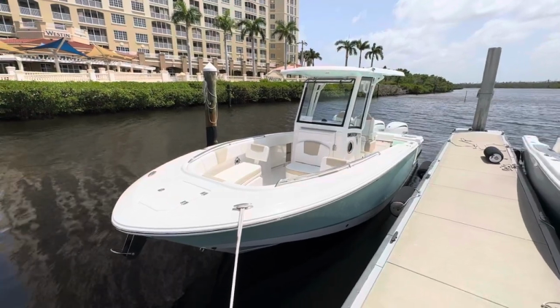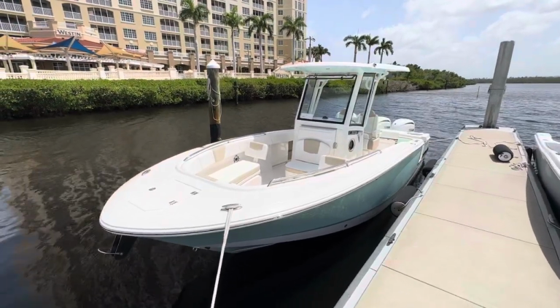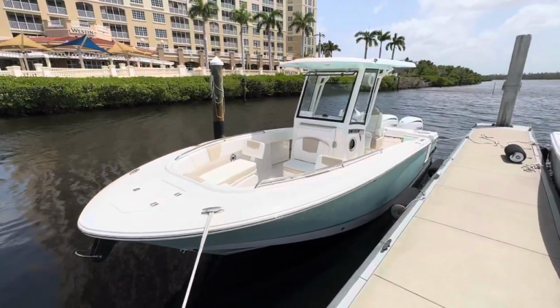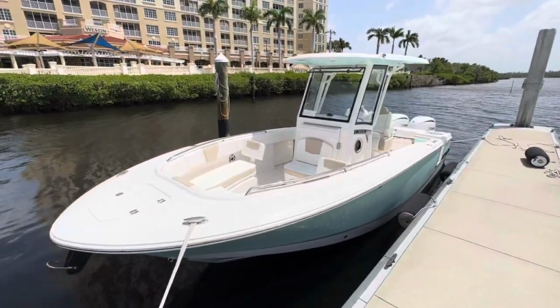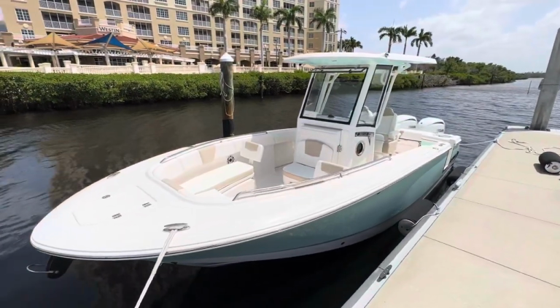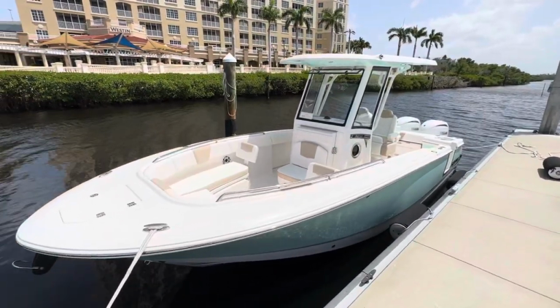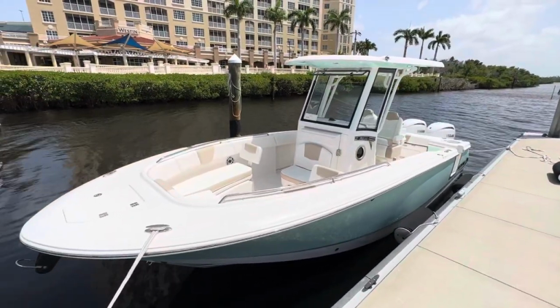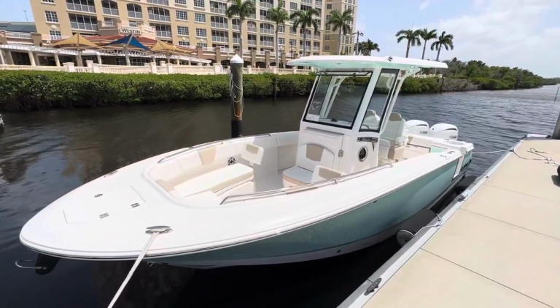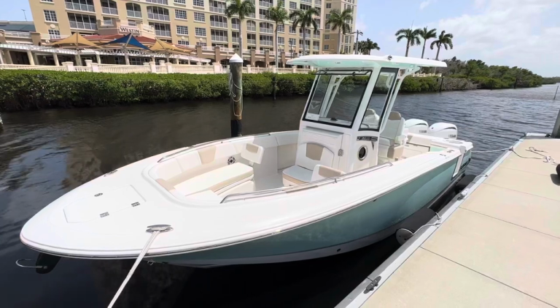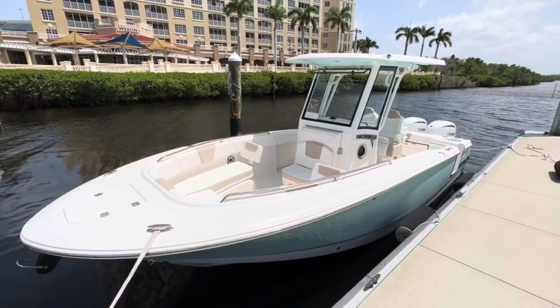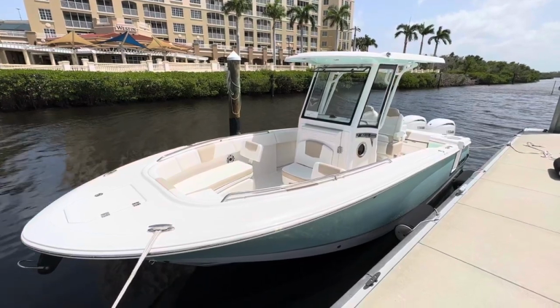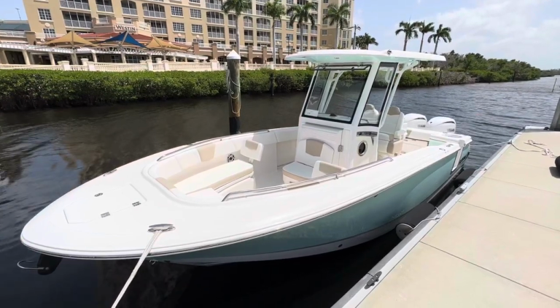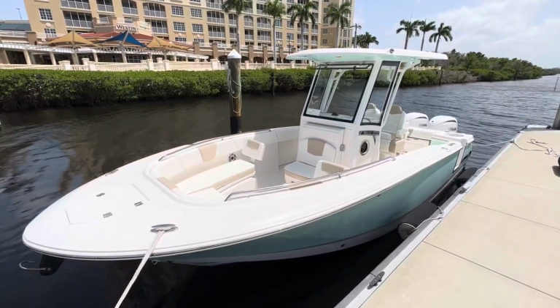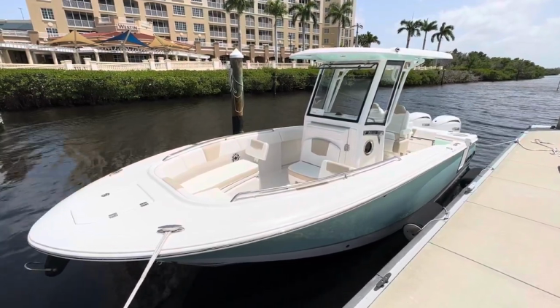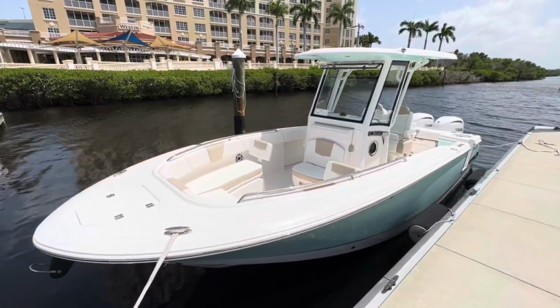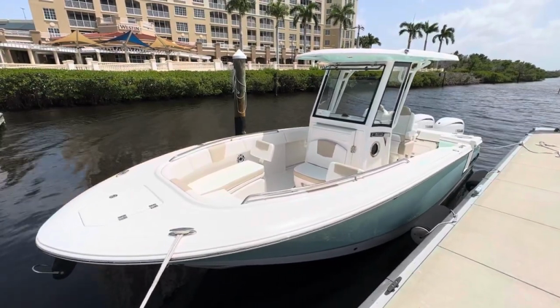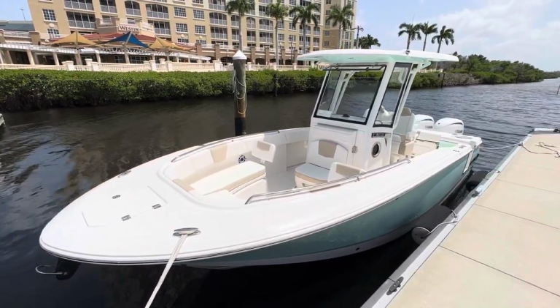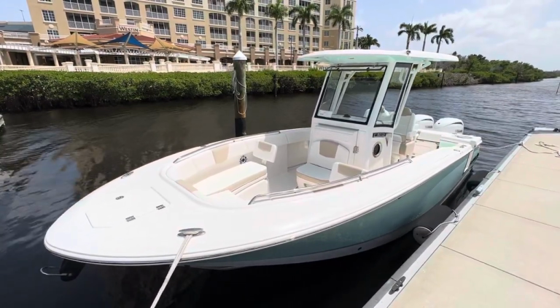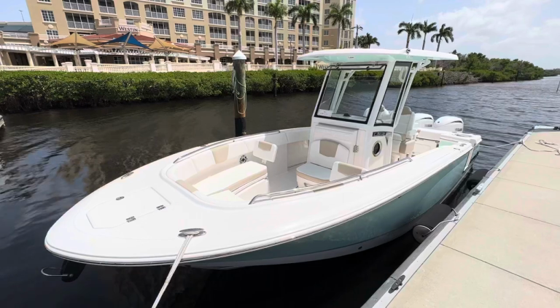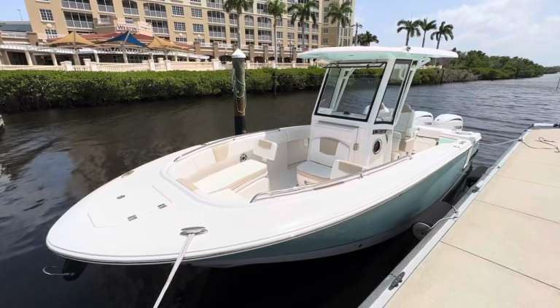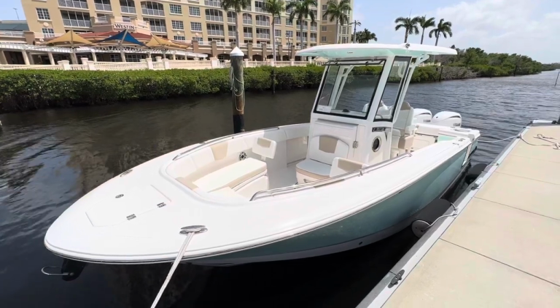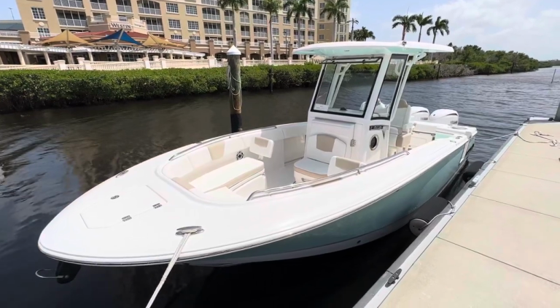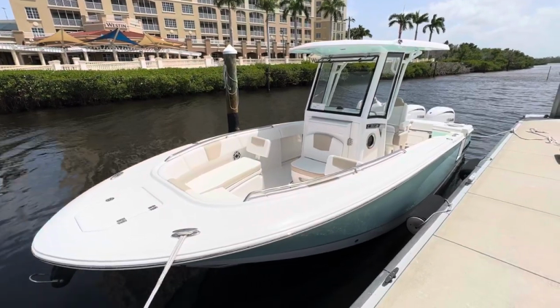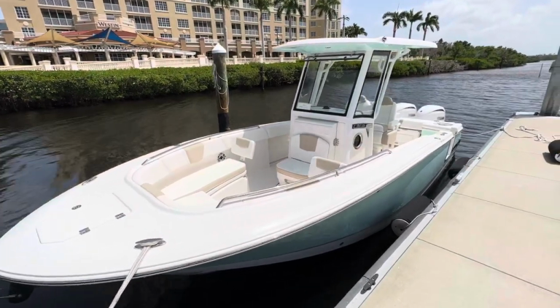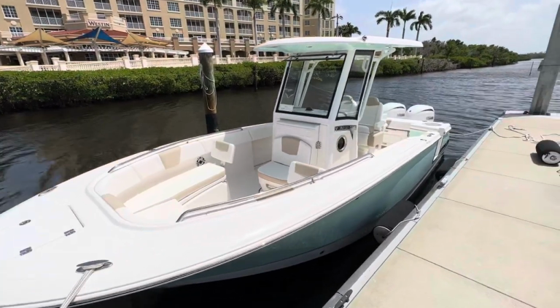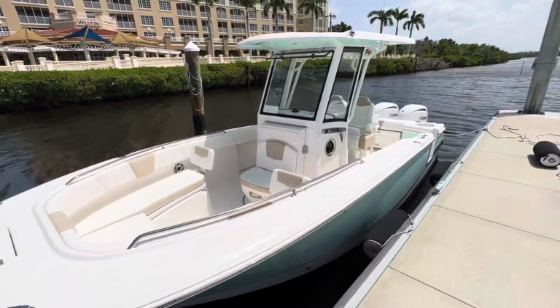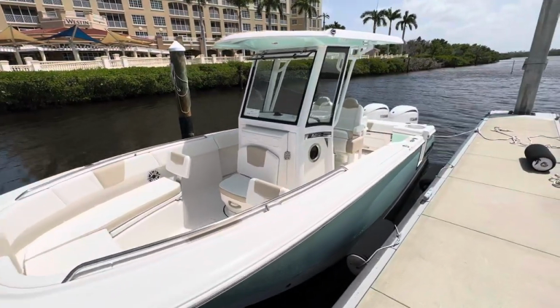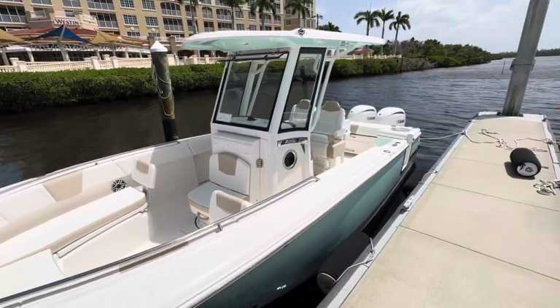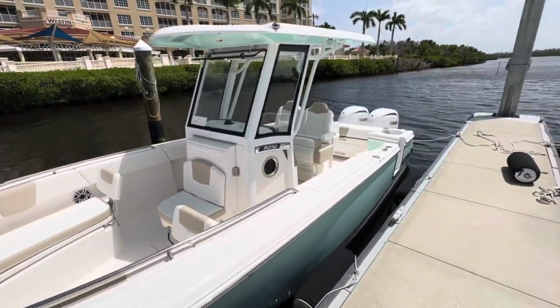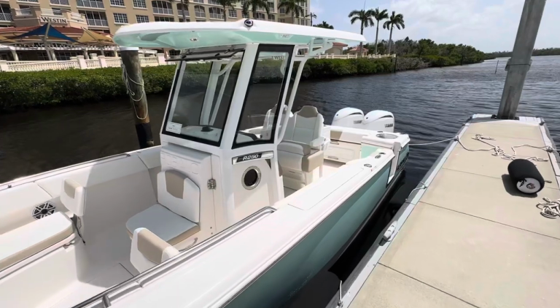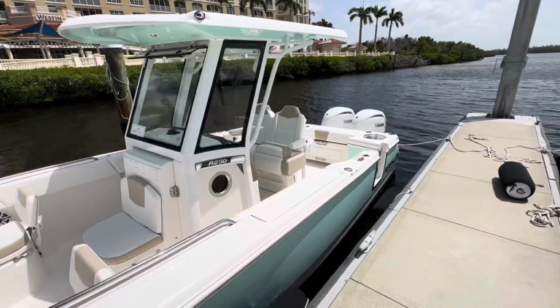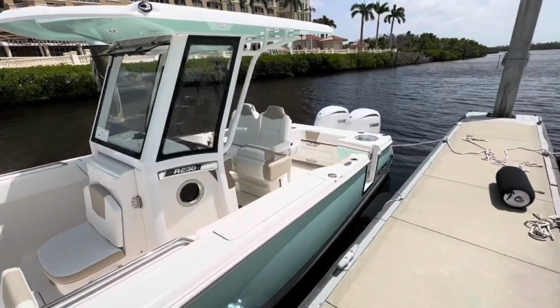Hey guys, Matt here at Full Performance Marine. We're at the Chaparral Ribala dealer meeting, unveiling all the new 2024 products. This is an R250 Ribala, one of the new models for 2024.